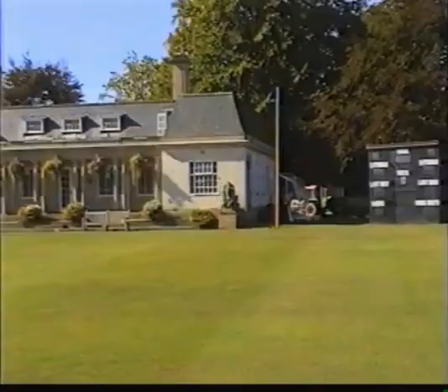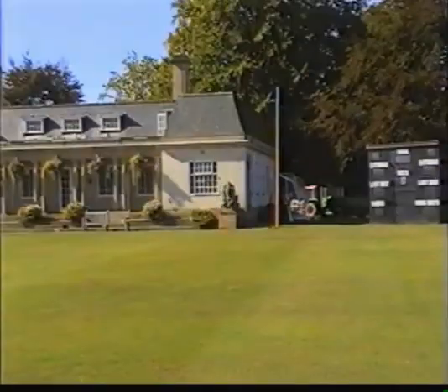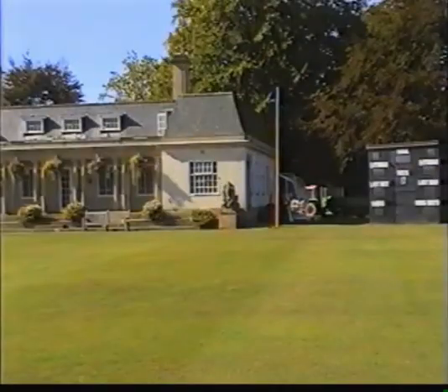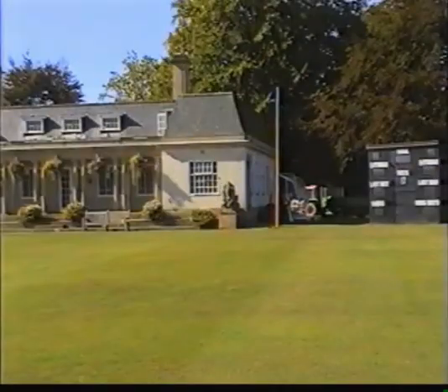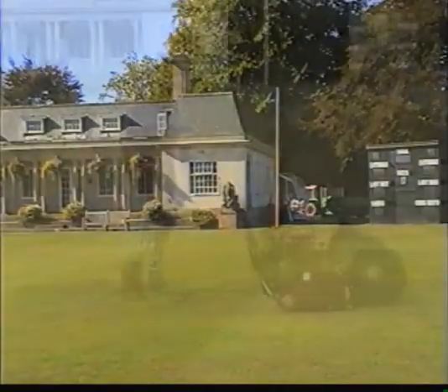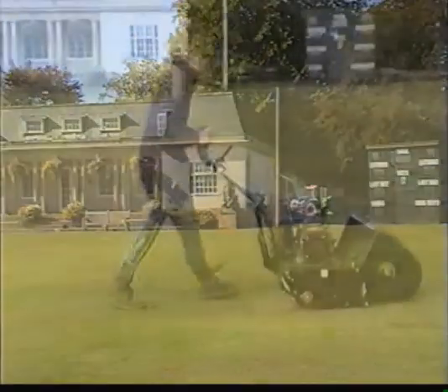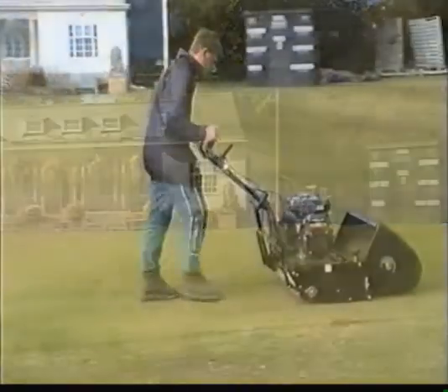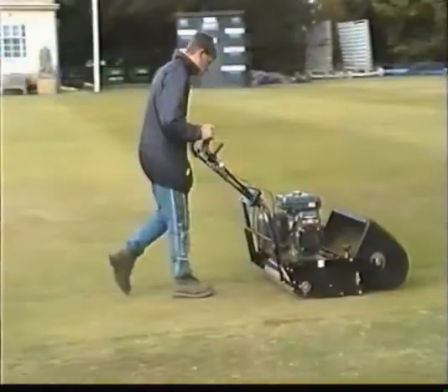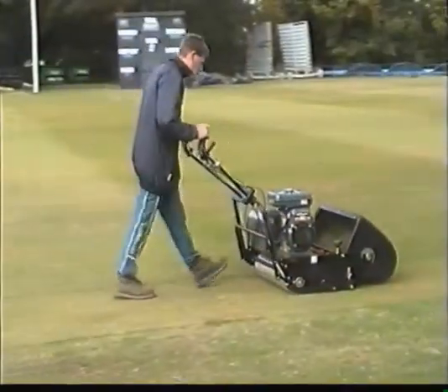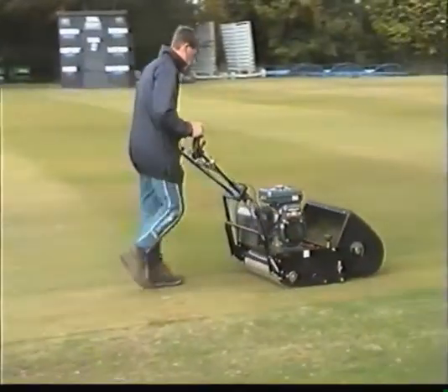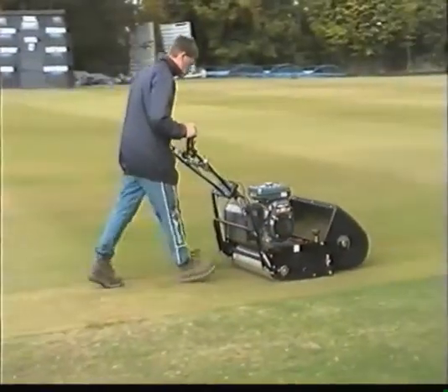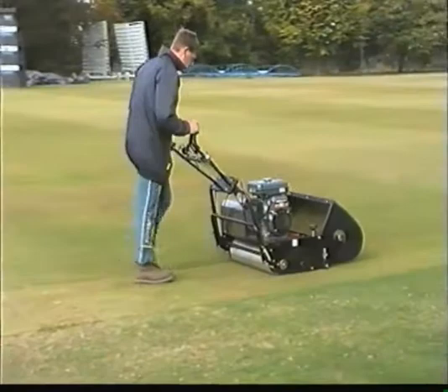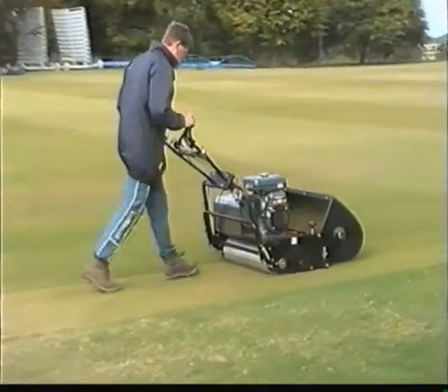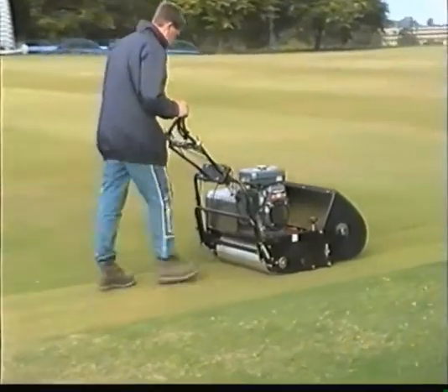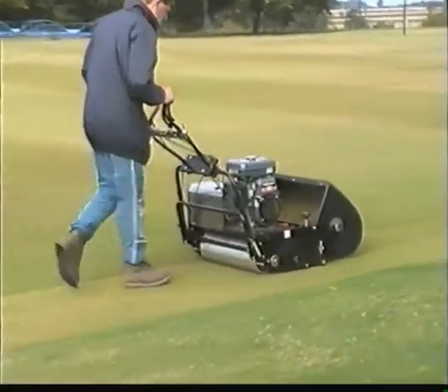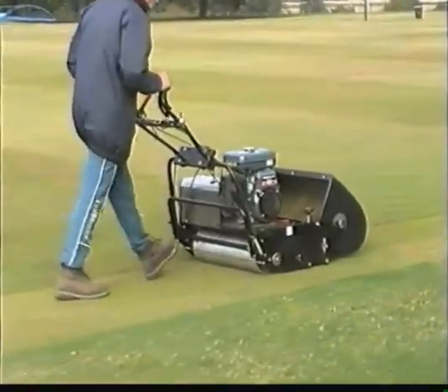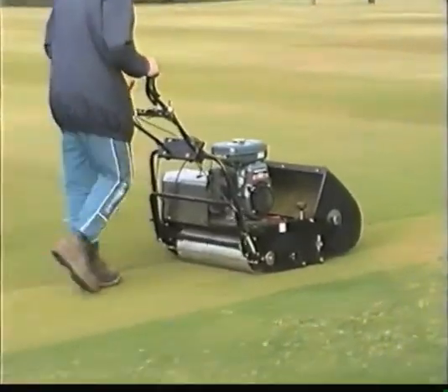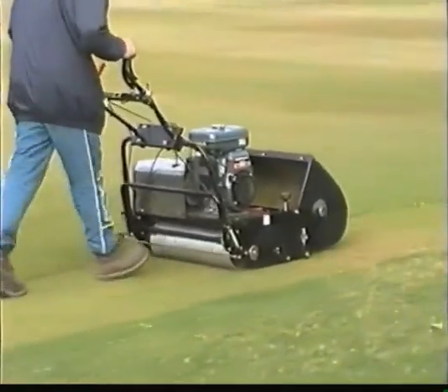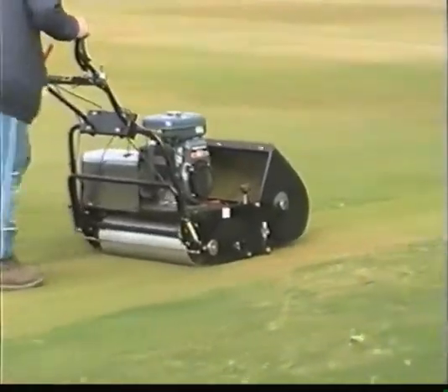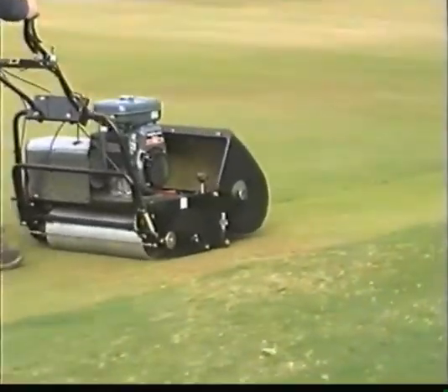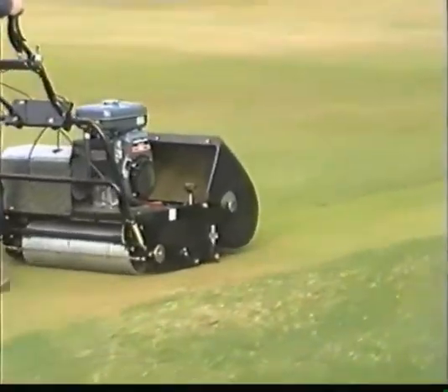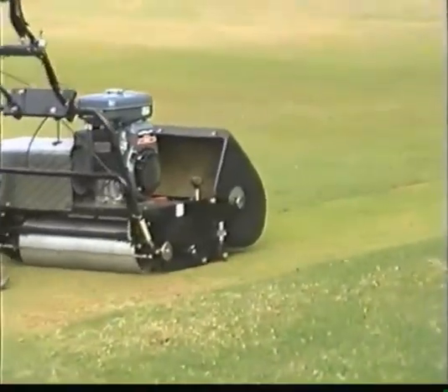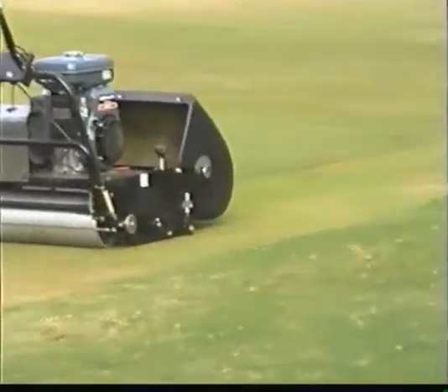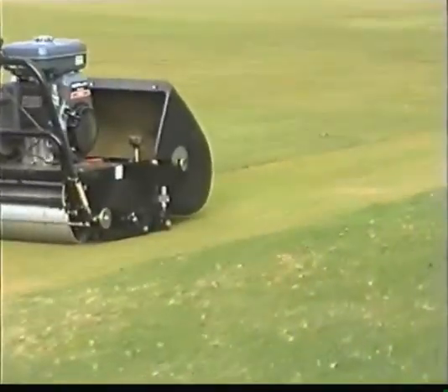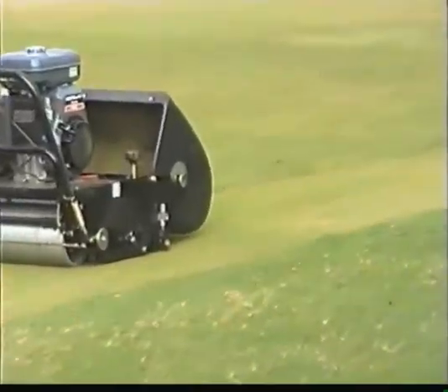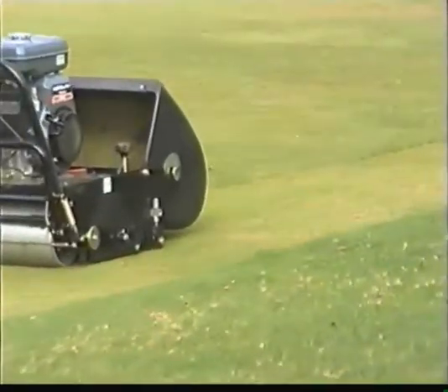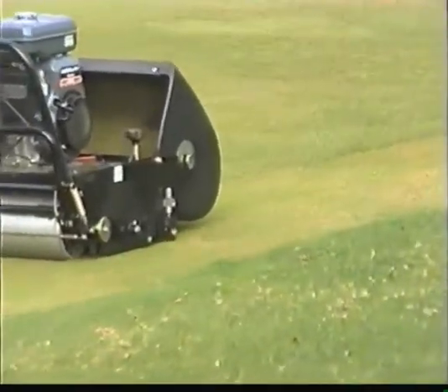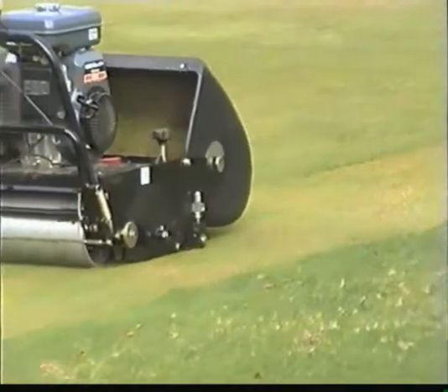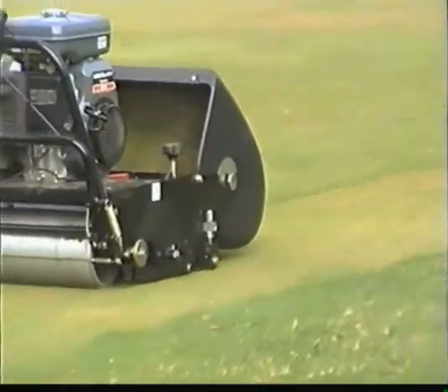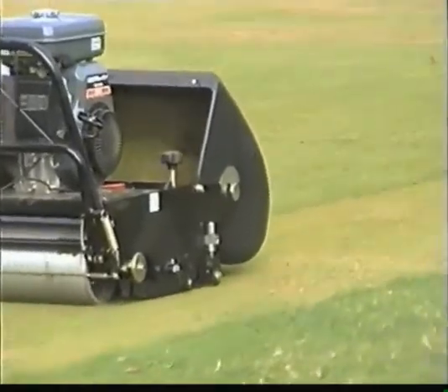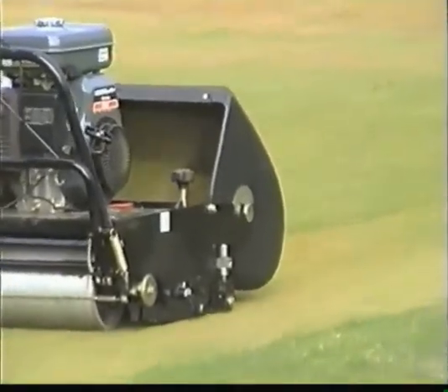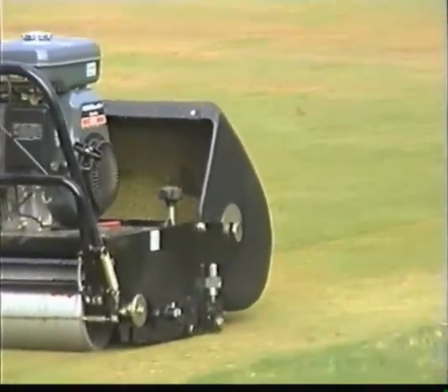Autumn, and for the players another season comes to an end. But for the groundsman, the good work that he puts in now will affect the long-term wellbeing of his square.